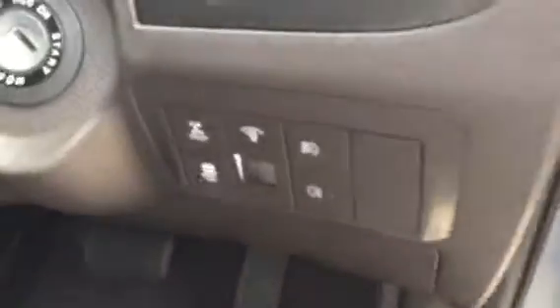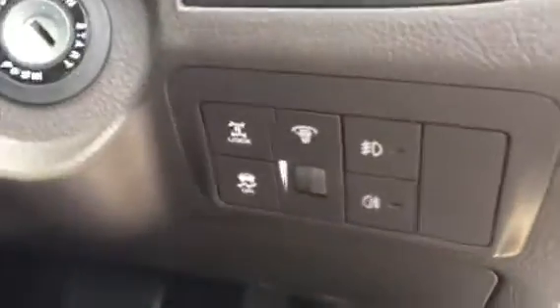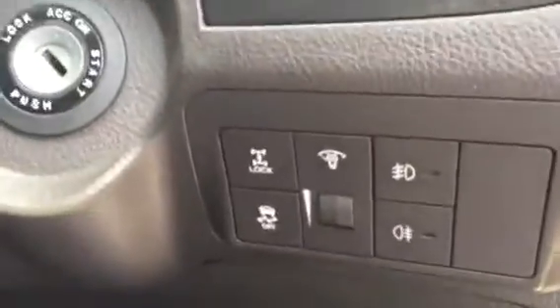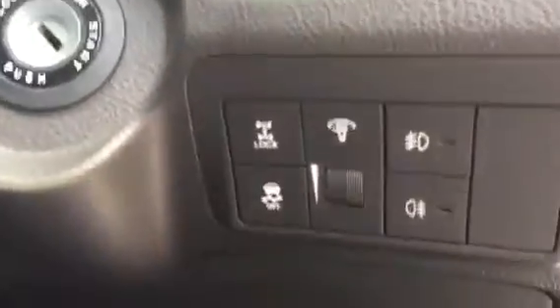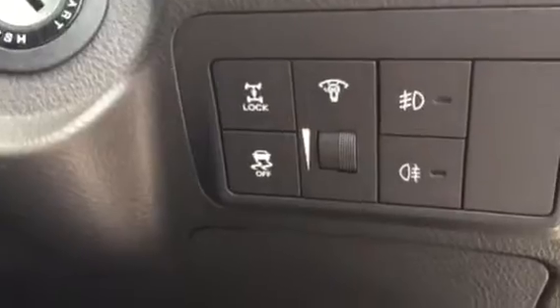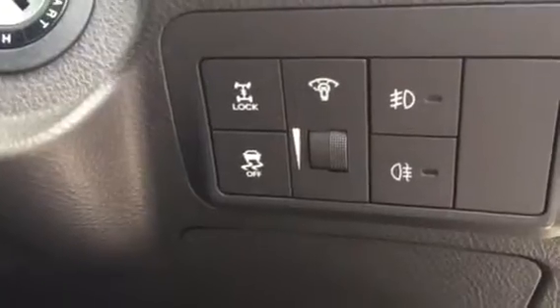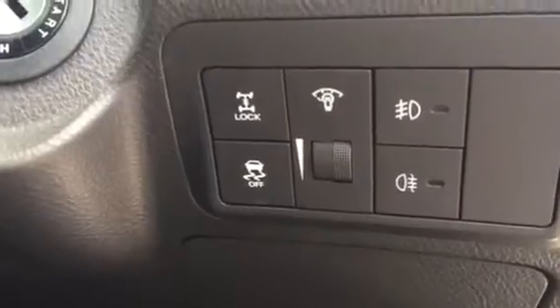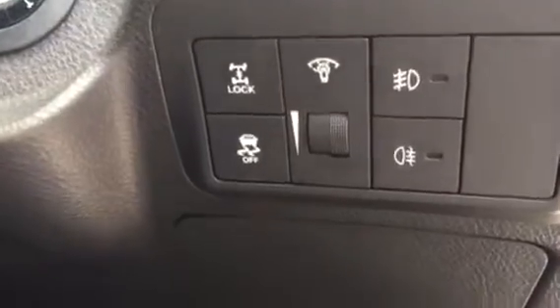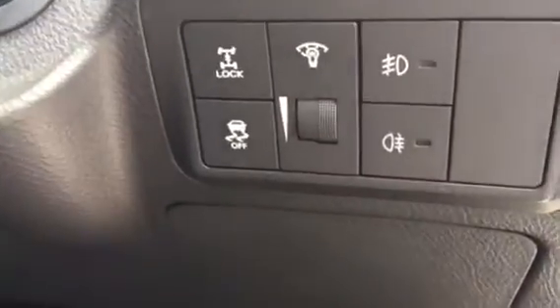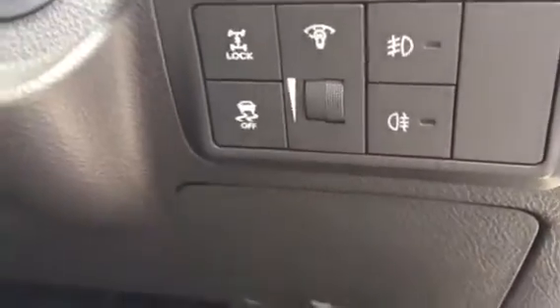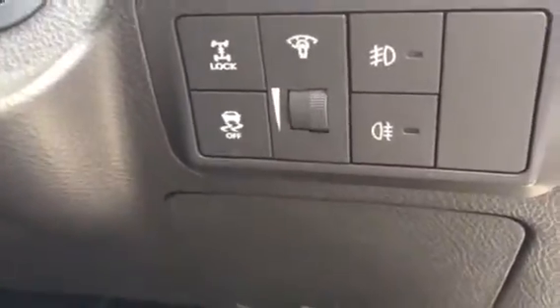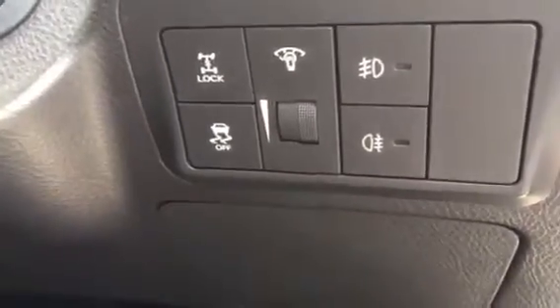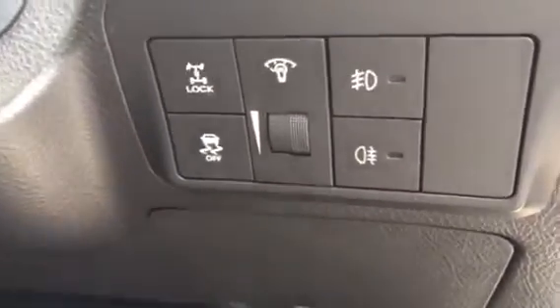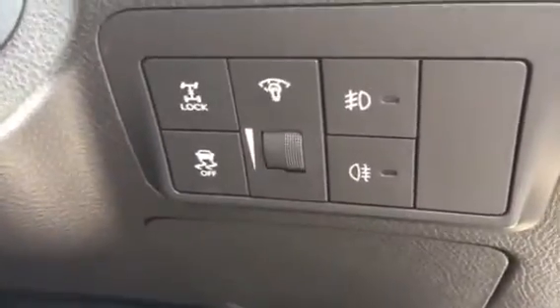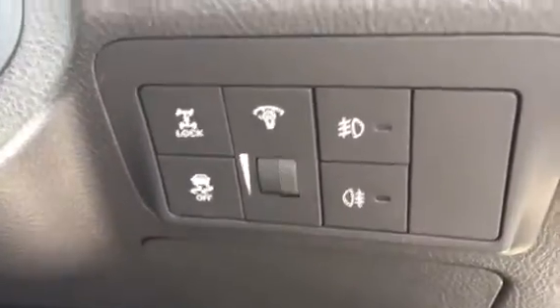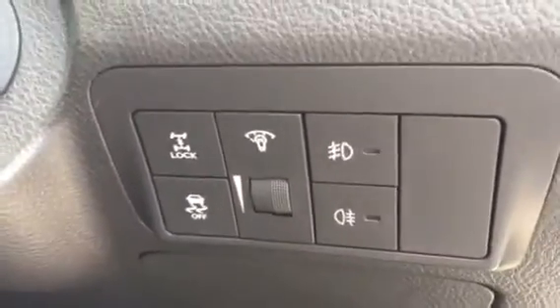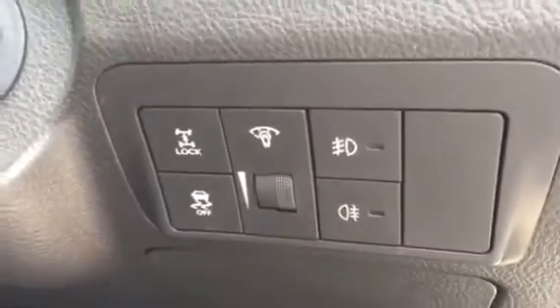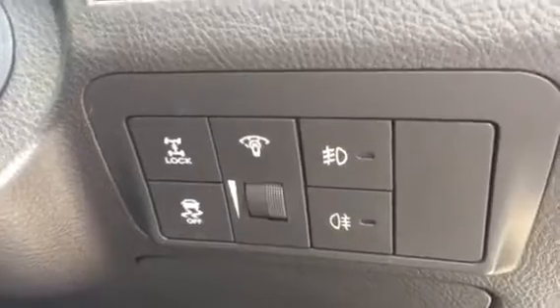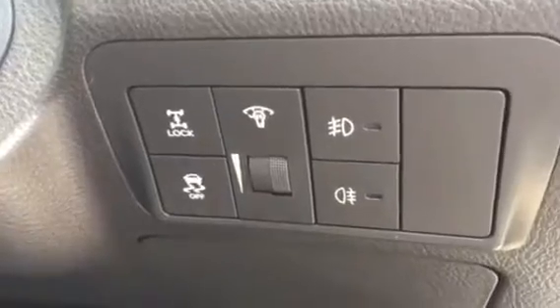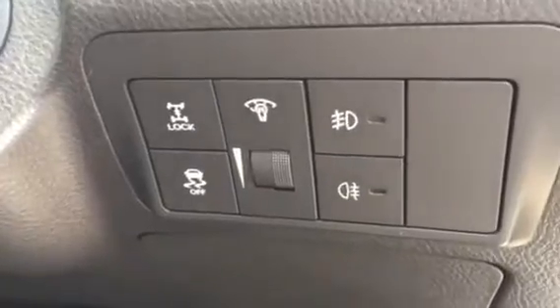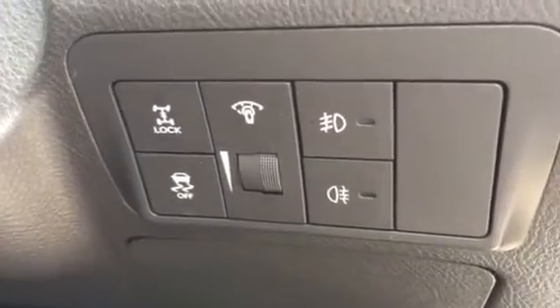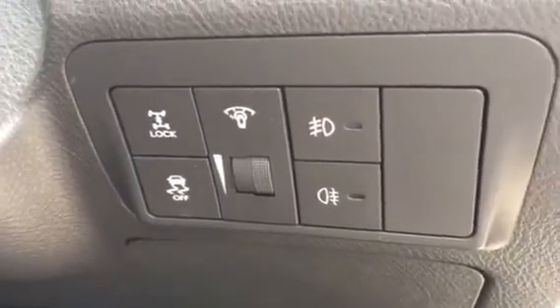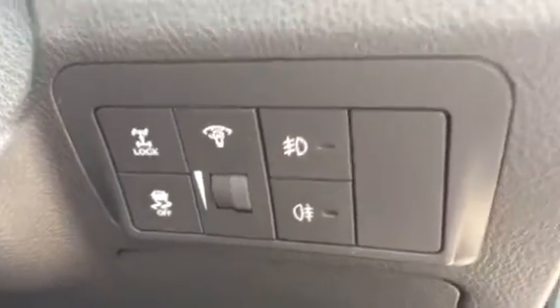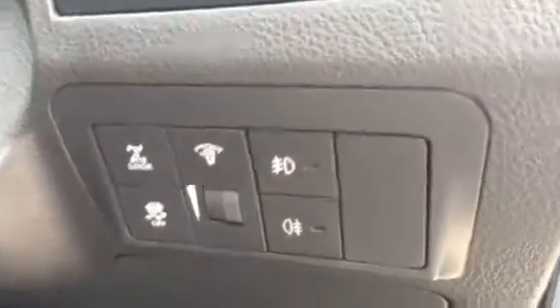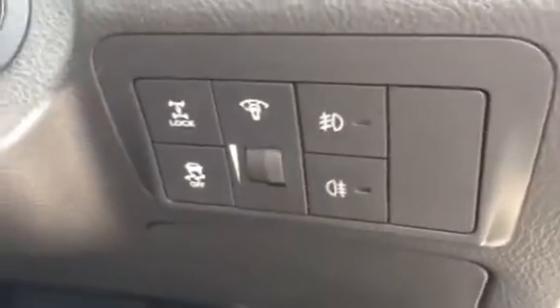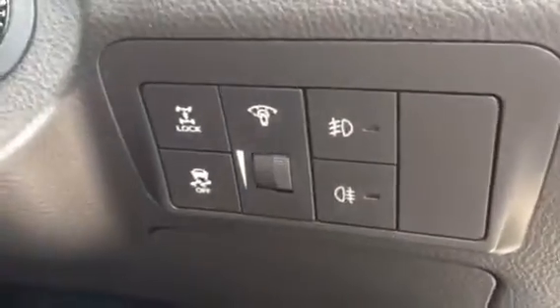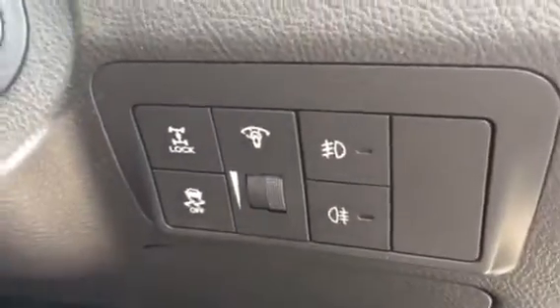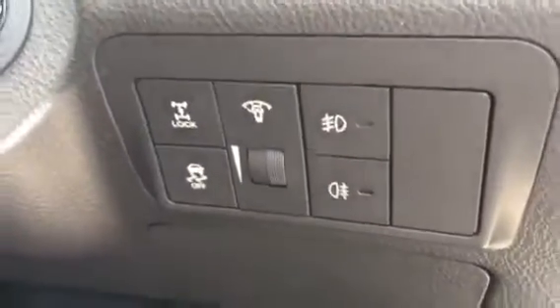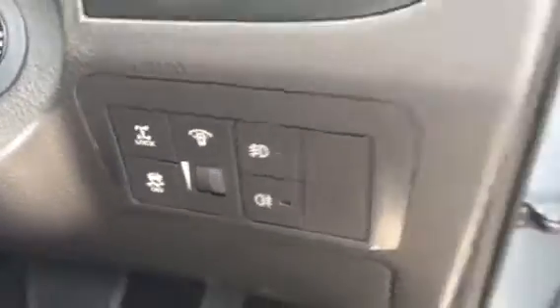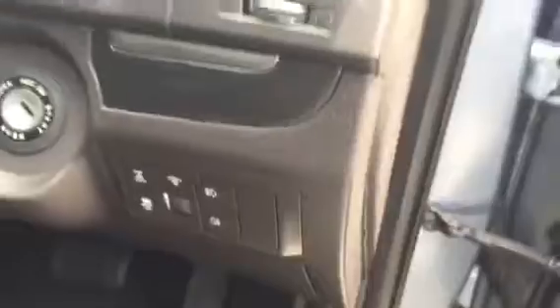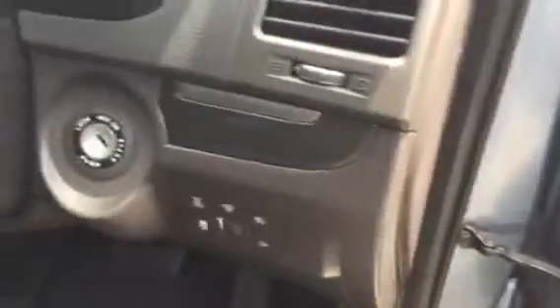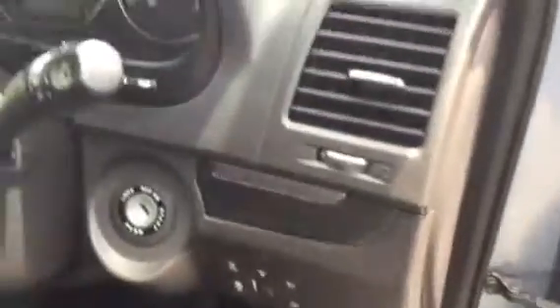On the side of the dash you've got a diff lock in case you're going to the beach, and underneath that is your anti-sway. There's also a dimmer switch for the headlights, as well as the spotlights and fog lights on the vehicle.